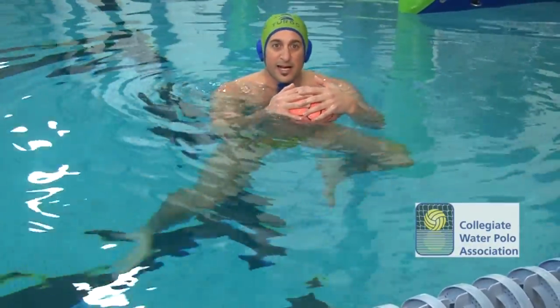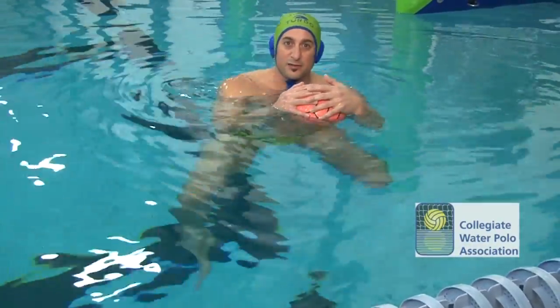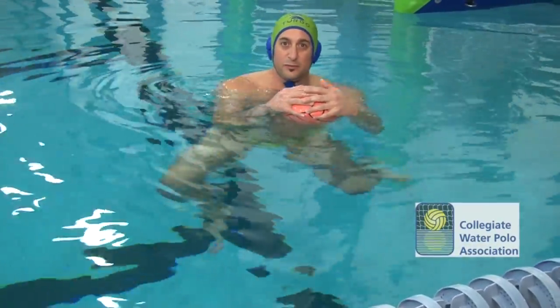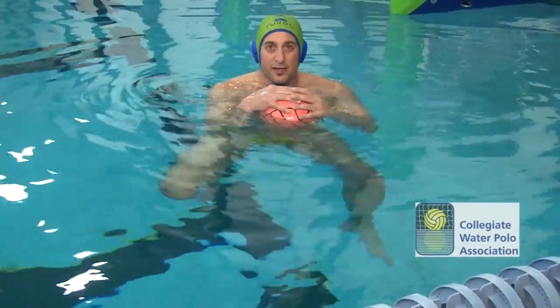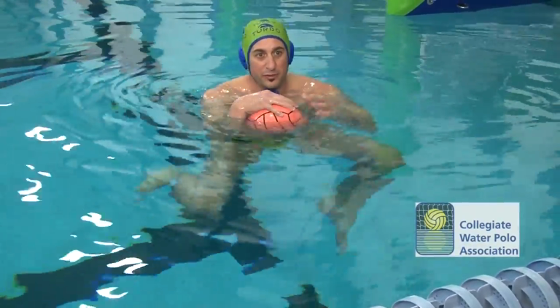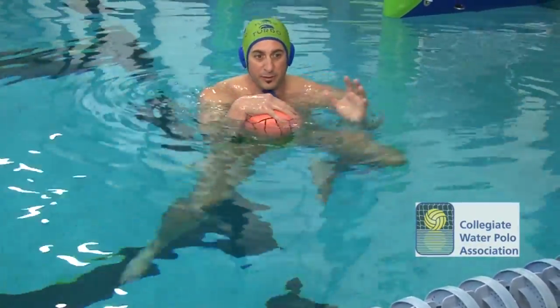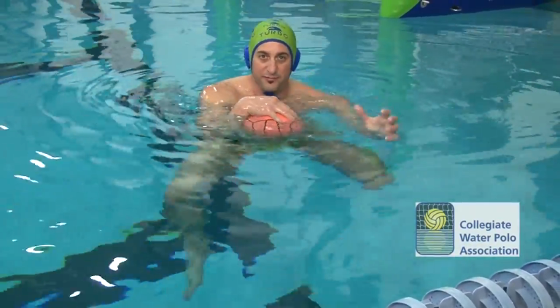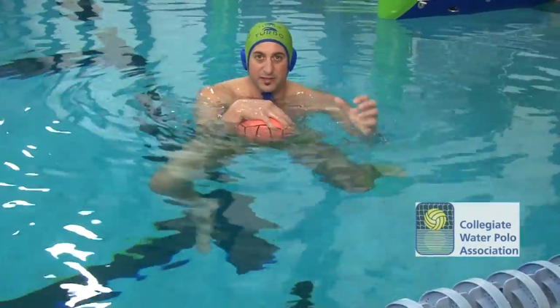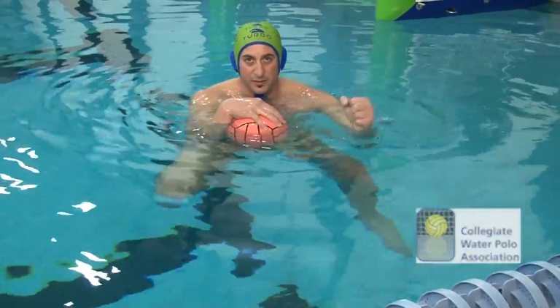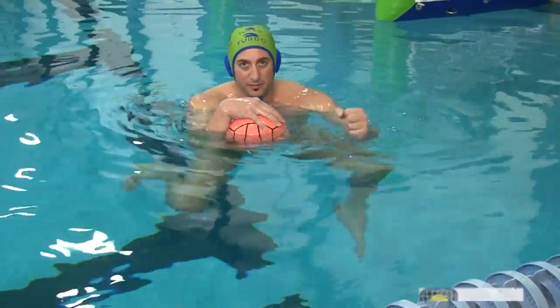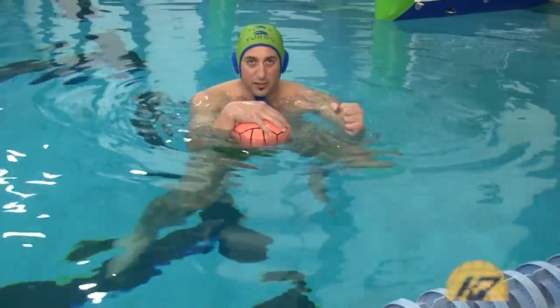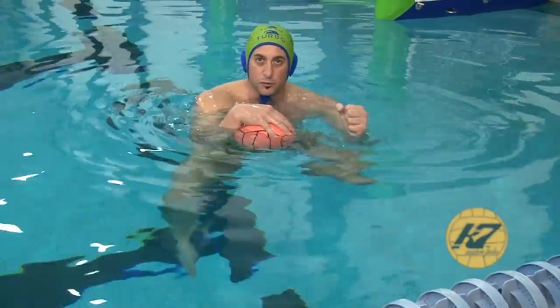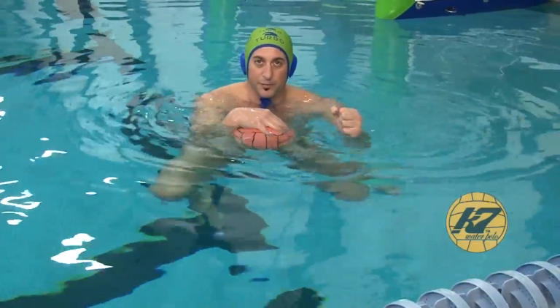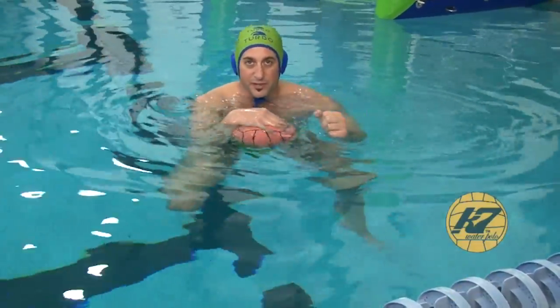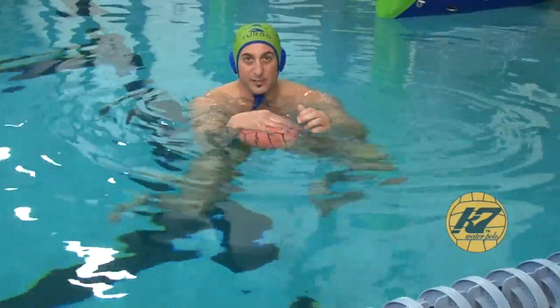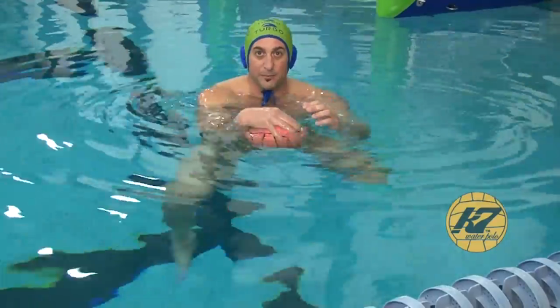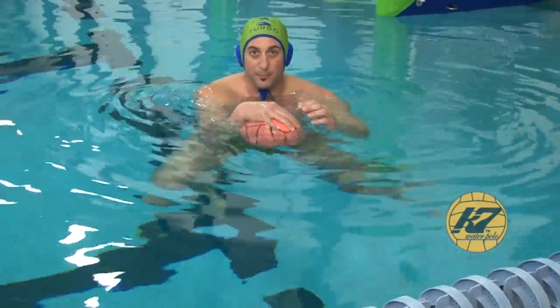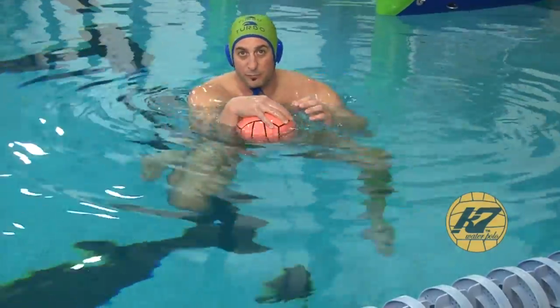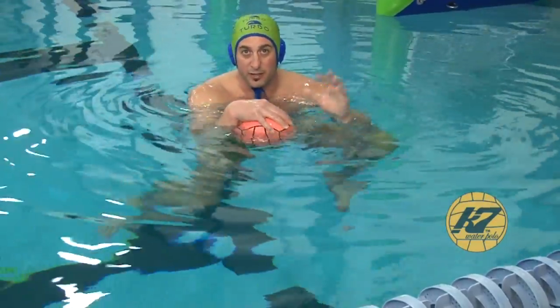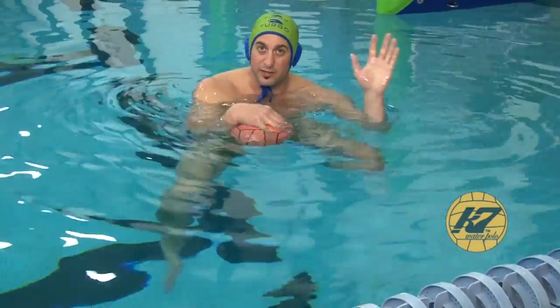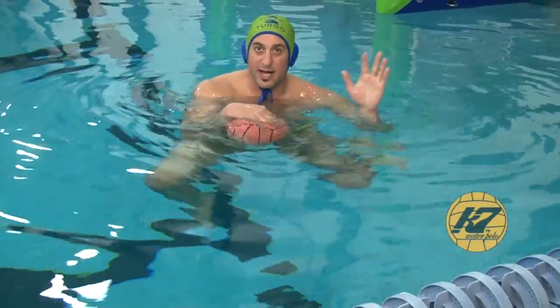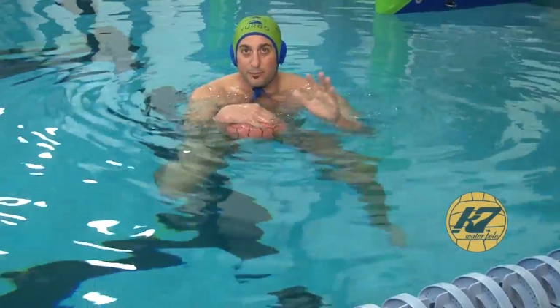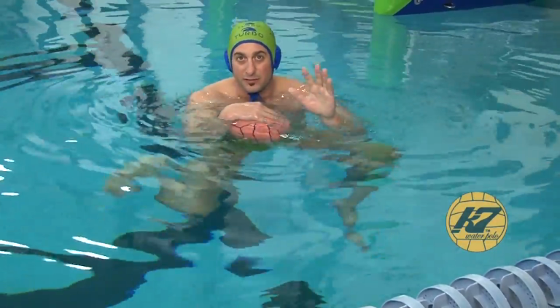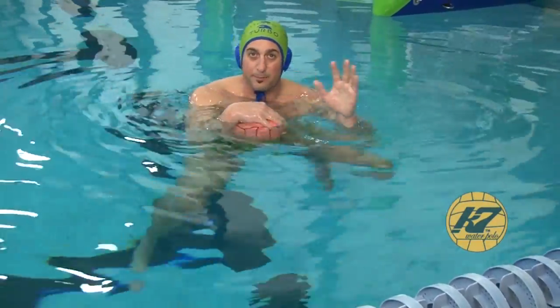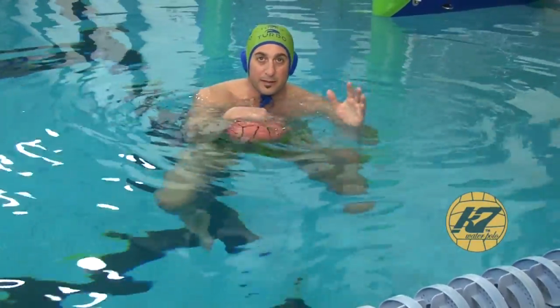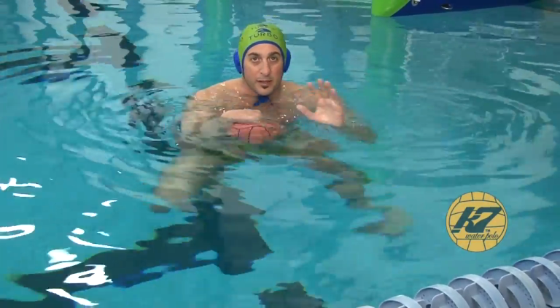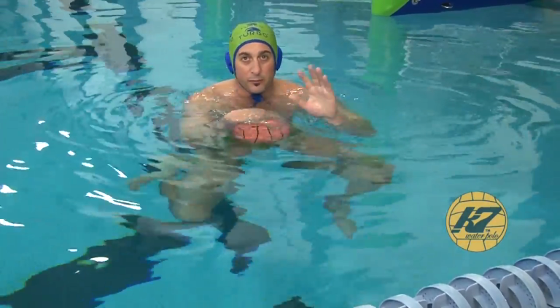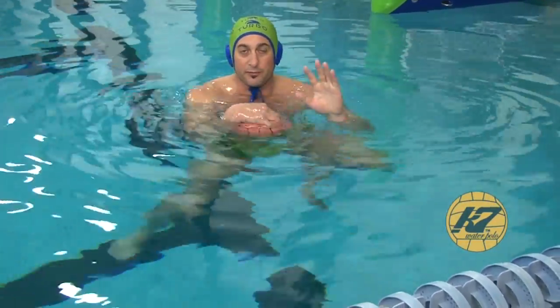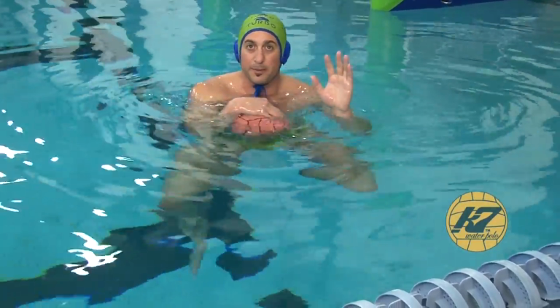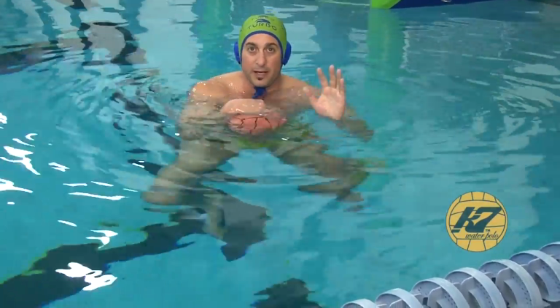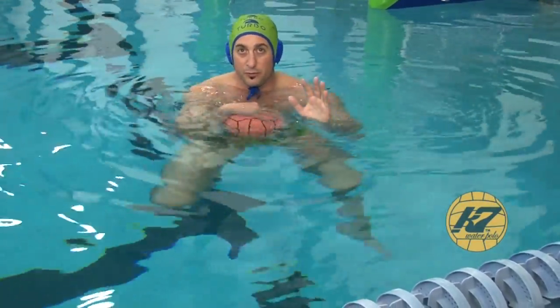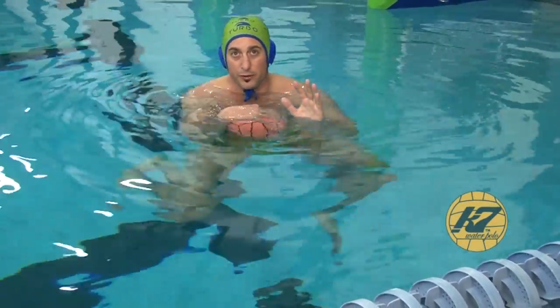I slow them down when I'm on defense — I'm in a control position. I speed them up when I'm trying to react, shot block, whatever — get up higher in the water.